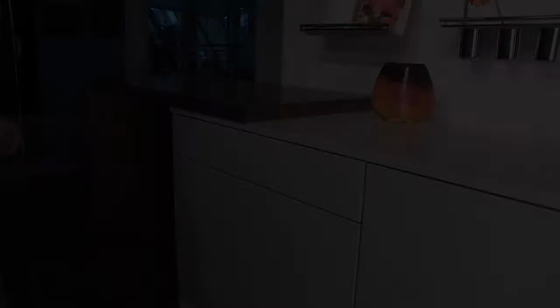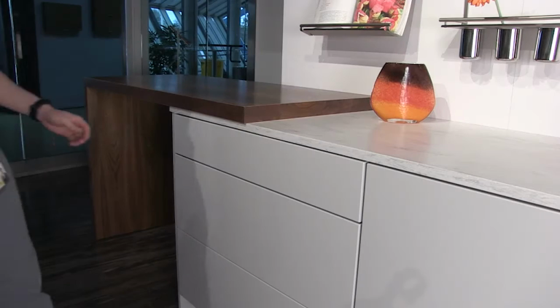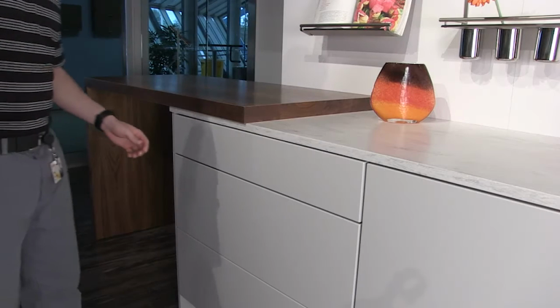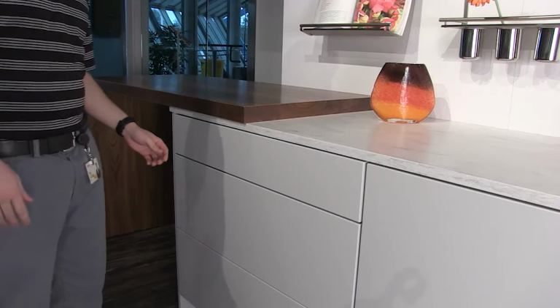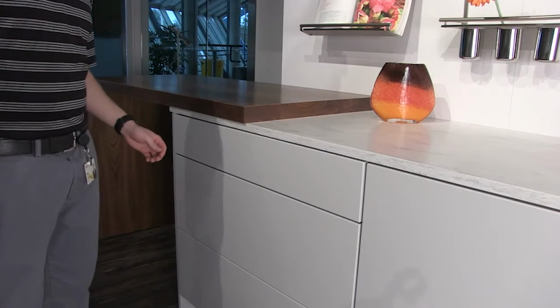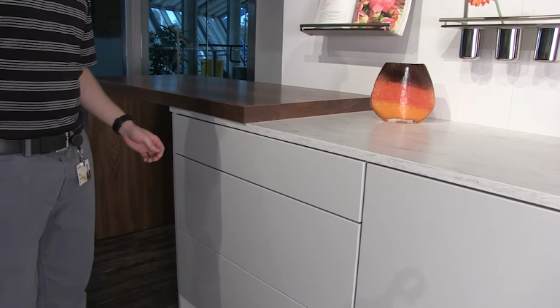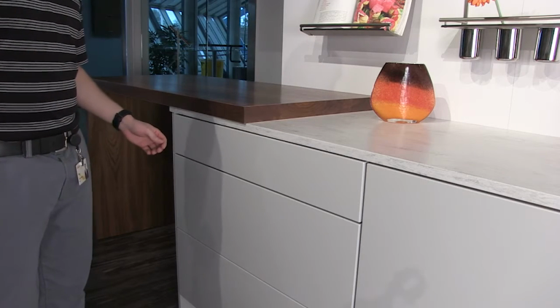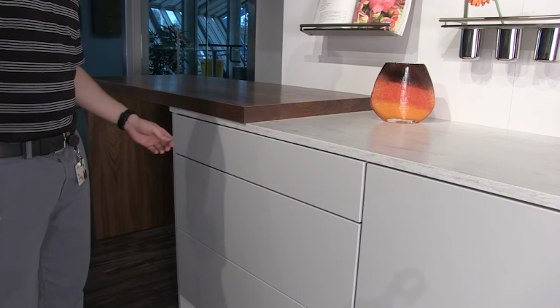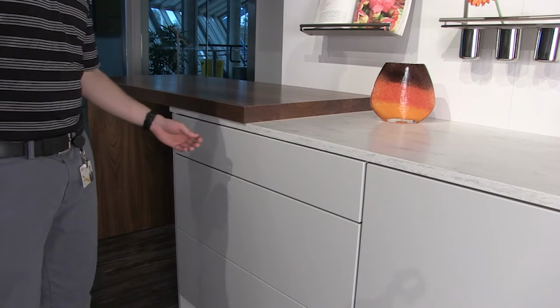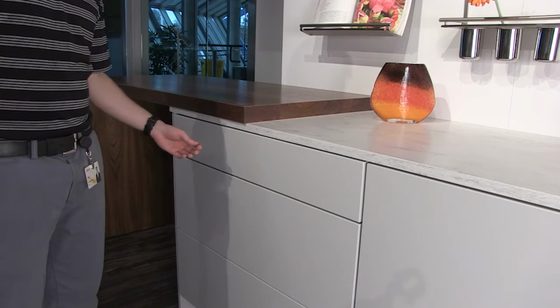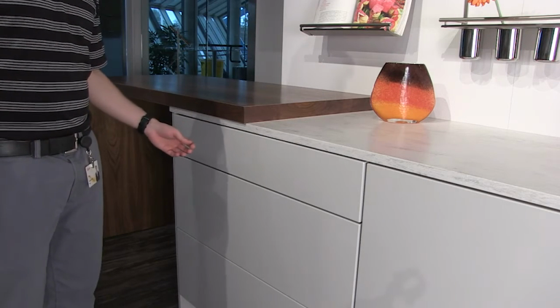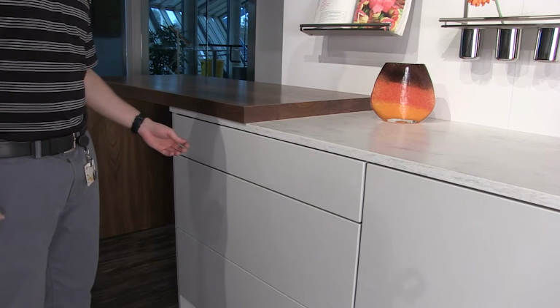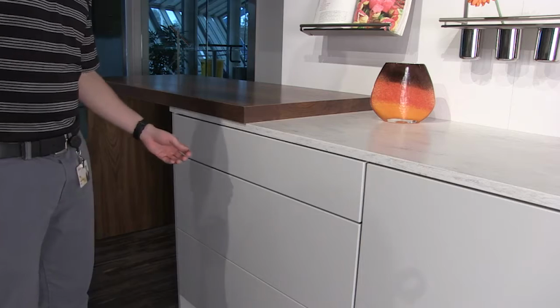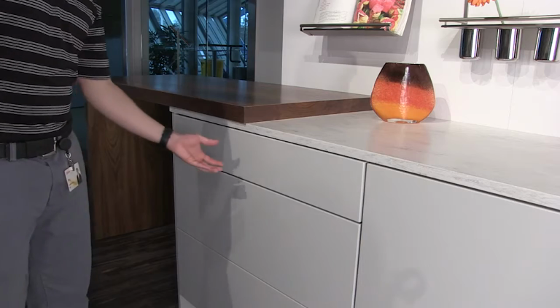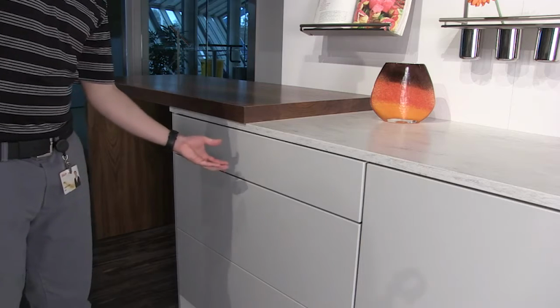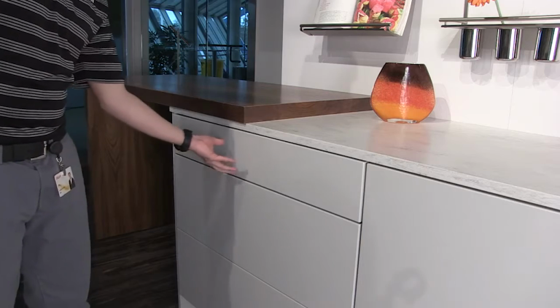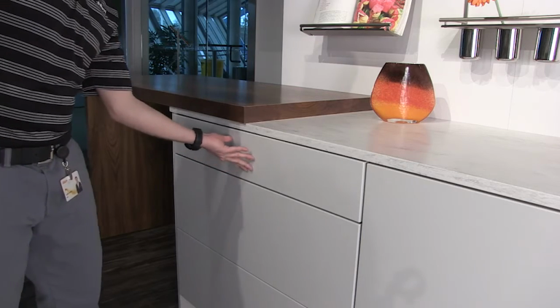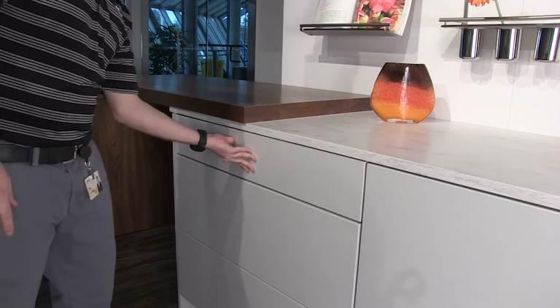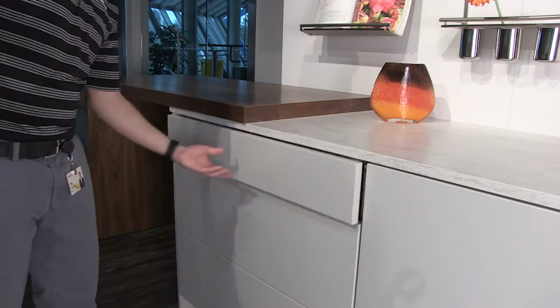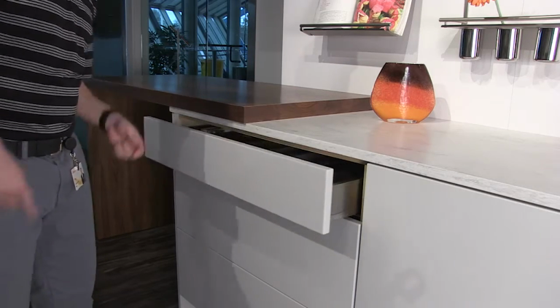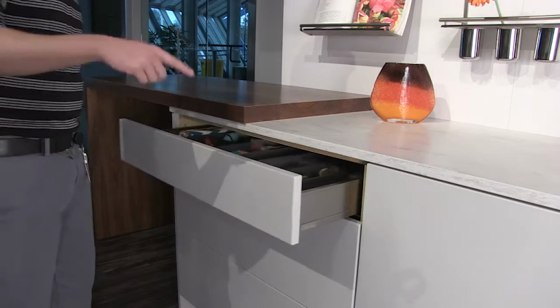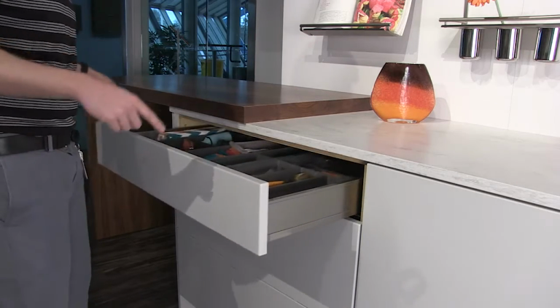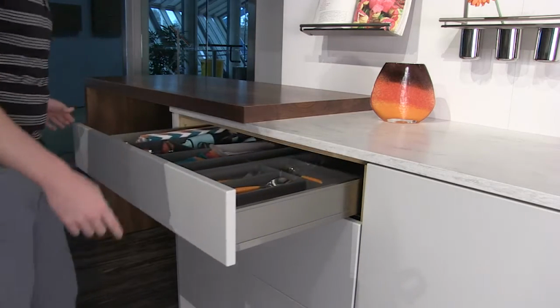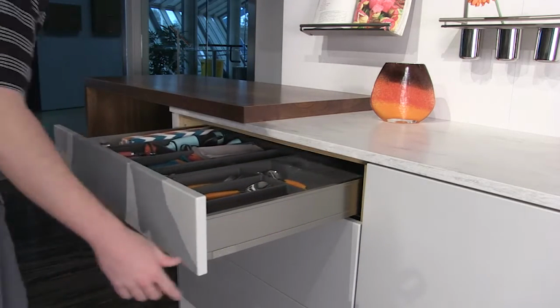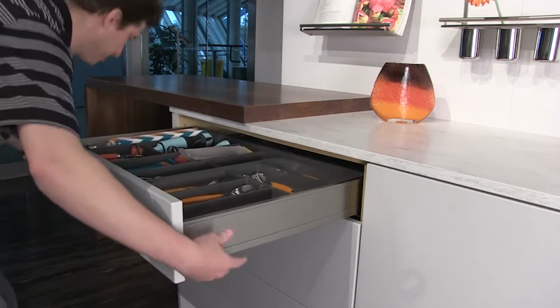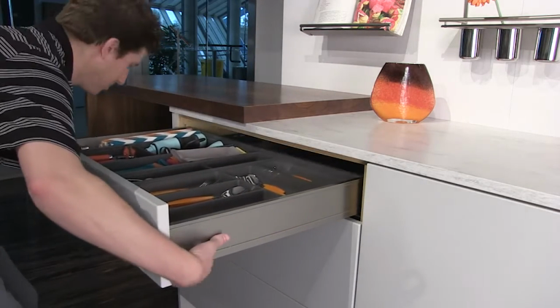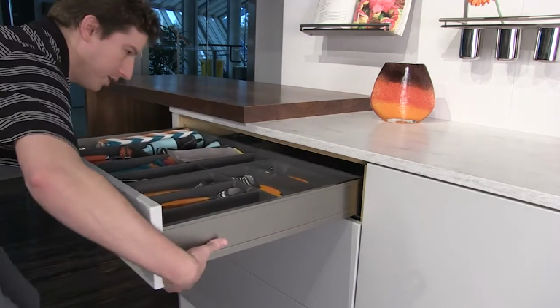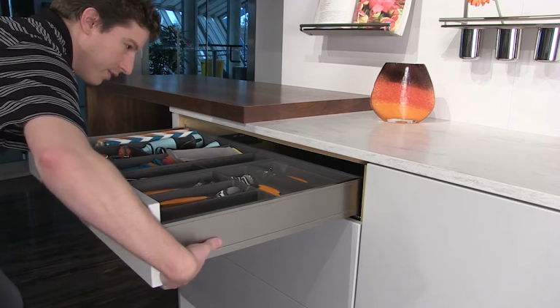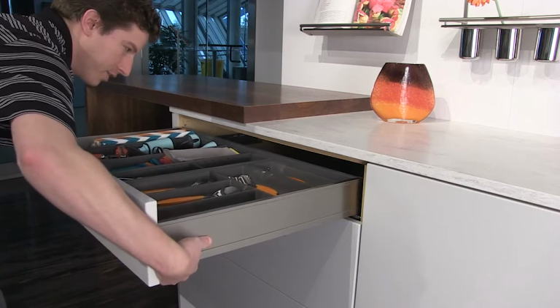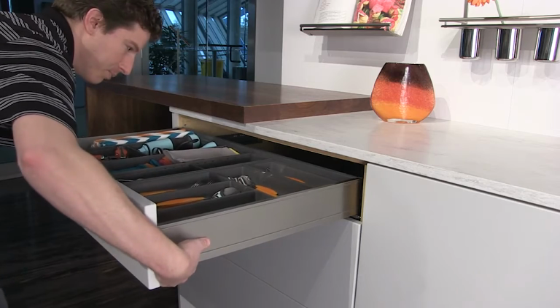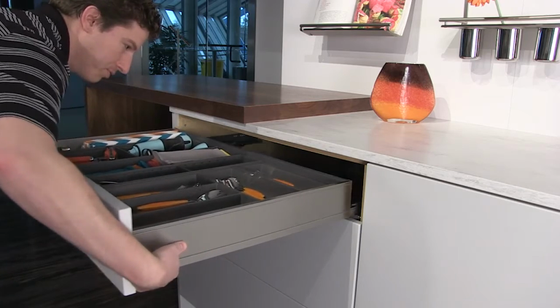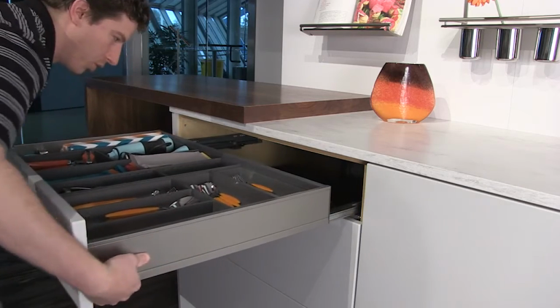The correct way to remove synchronization for Tip-On Blumotion for Legrabox is to first push on the drawer front, activating the tip-on mechanisms, then remove the drawer.